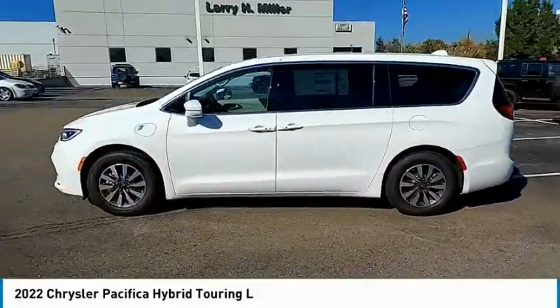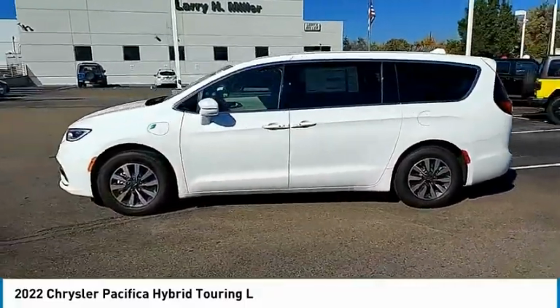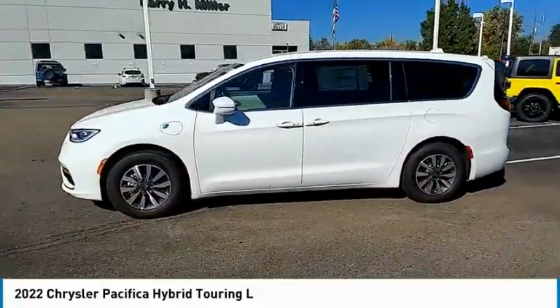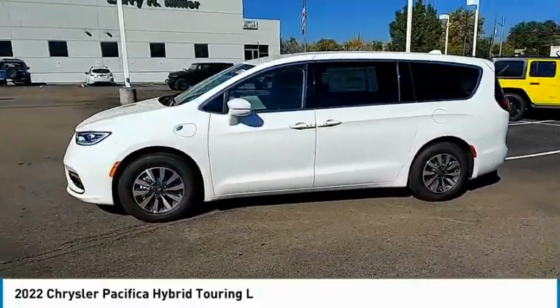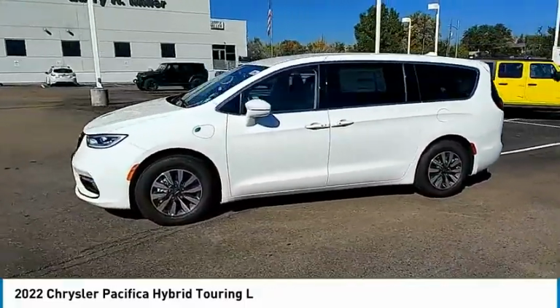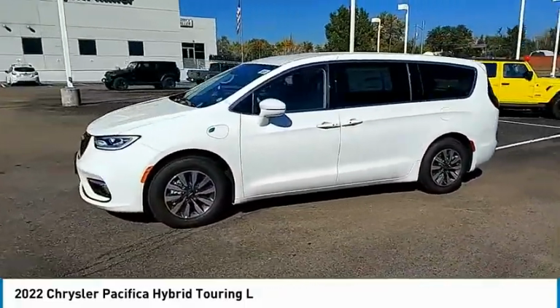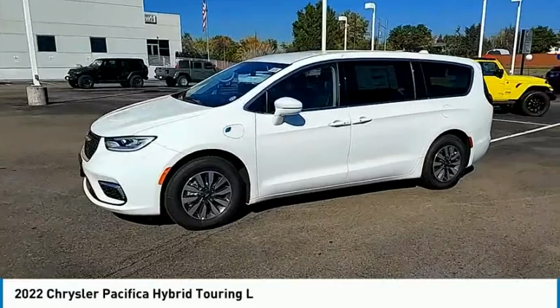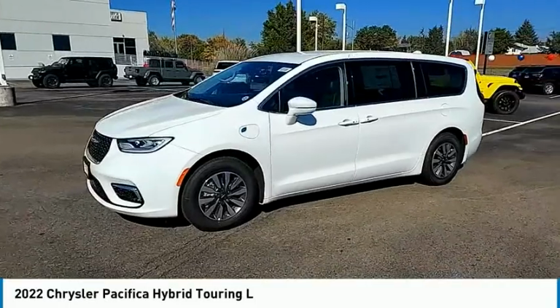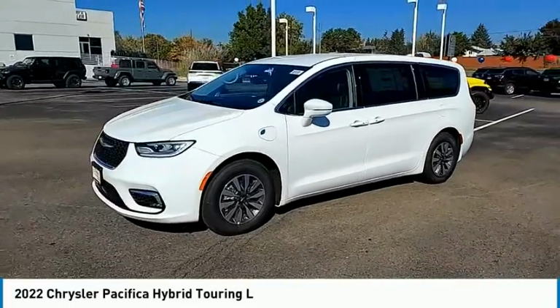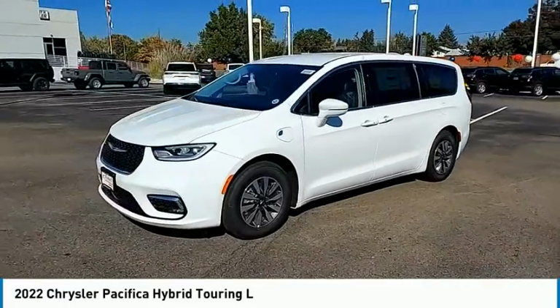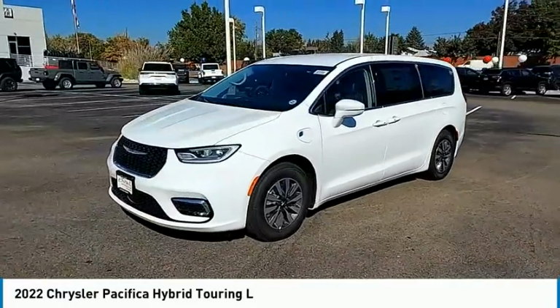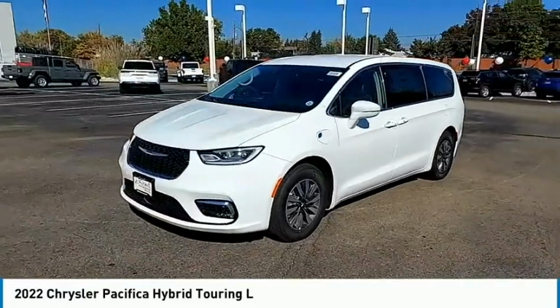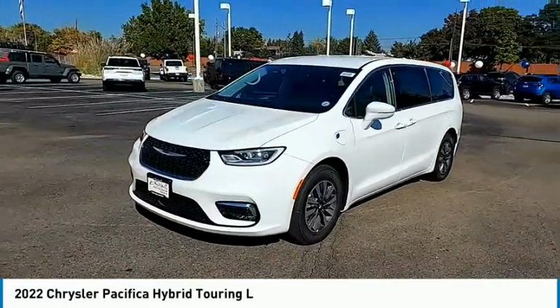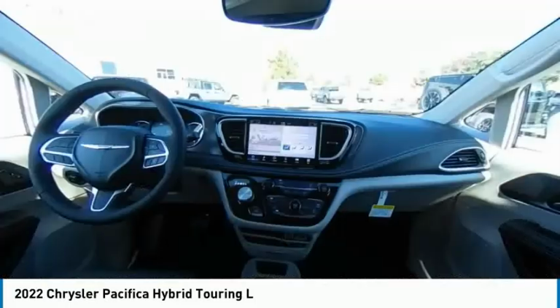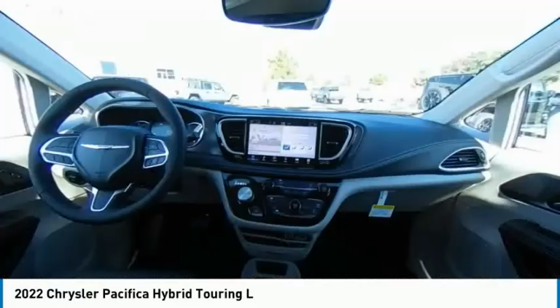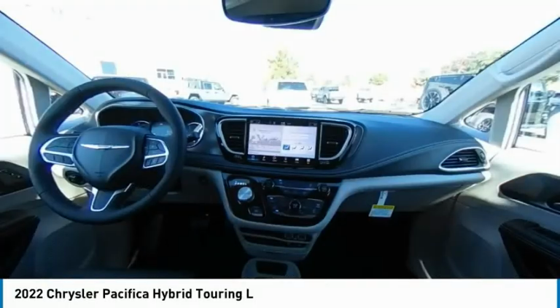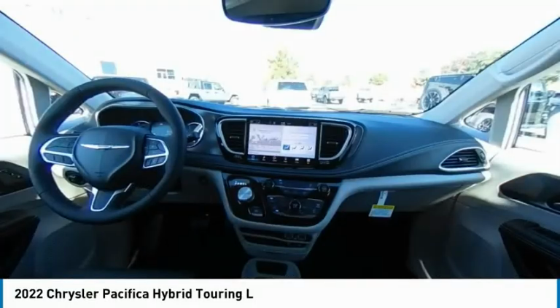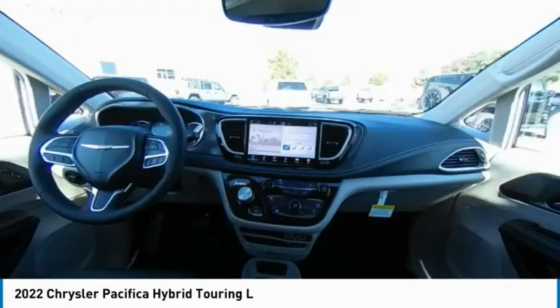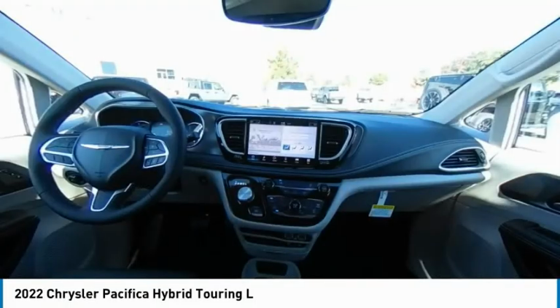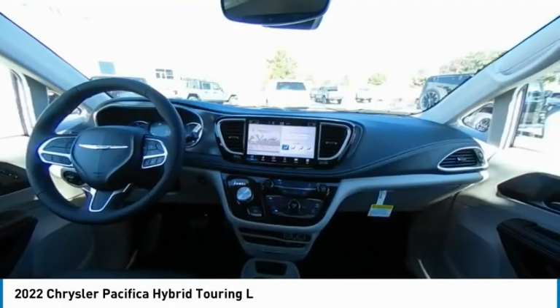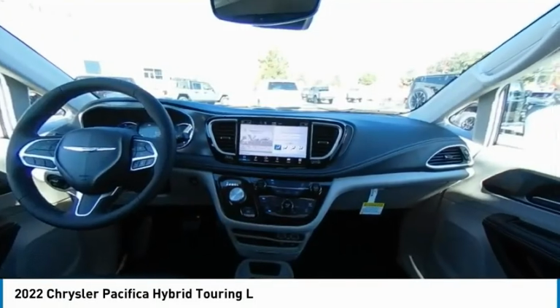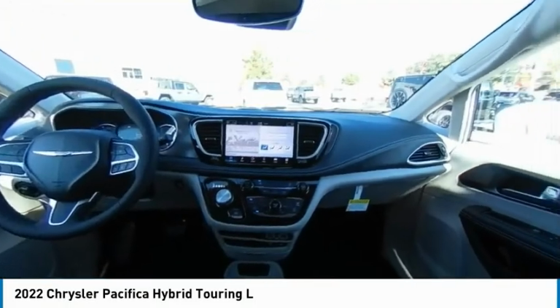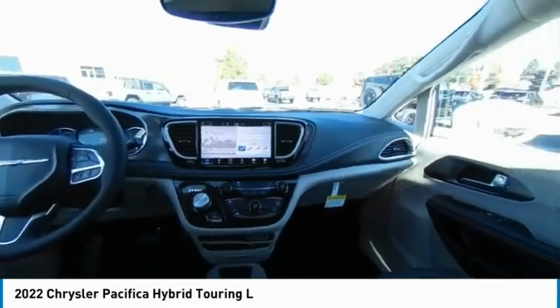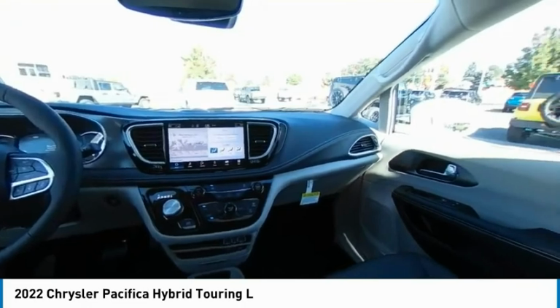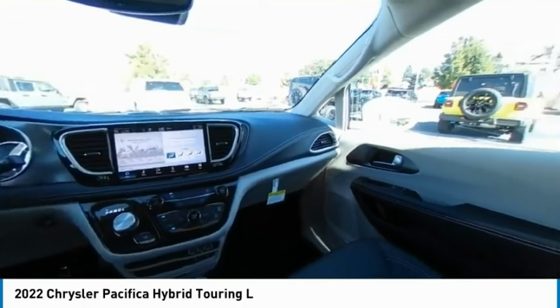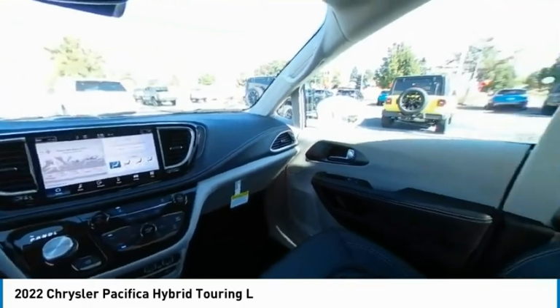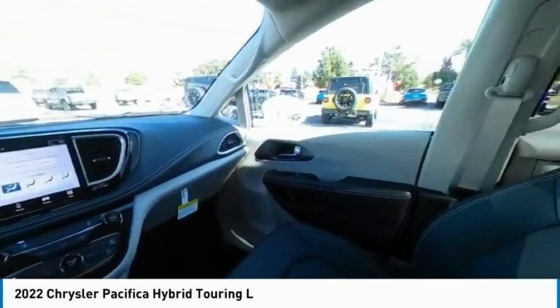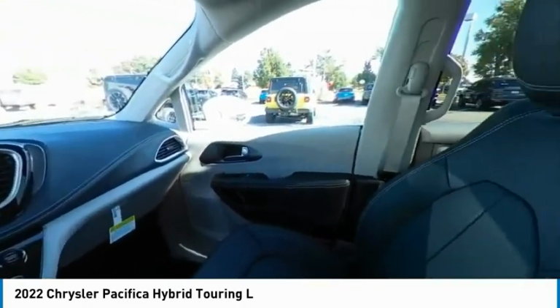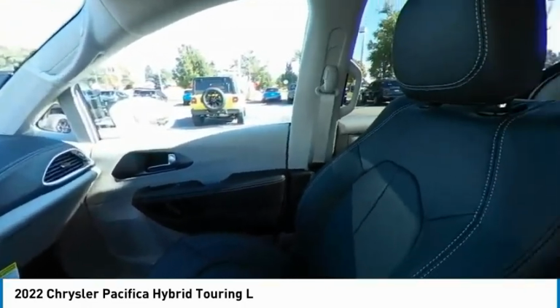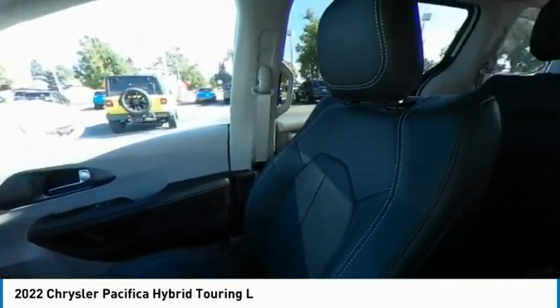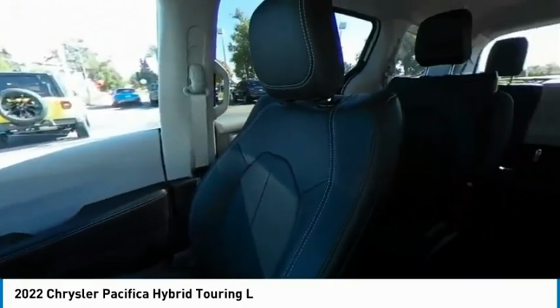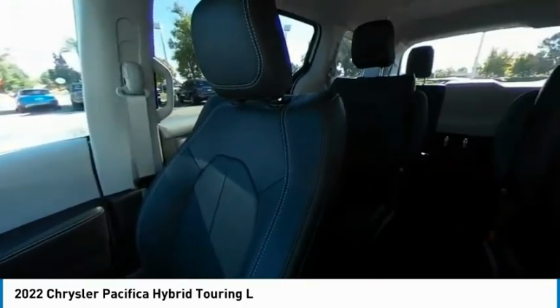This vehicle has less than 100 miles. Here are some of this vehicle's great options: rain-sensing wipers, tire pressure monitor, blind spot monitor, and heated mirrors.